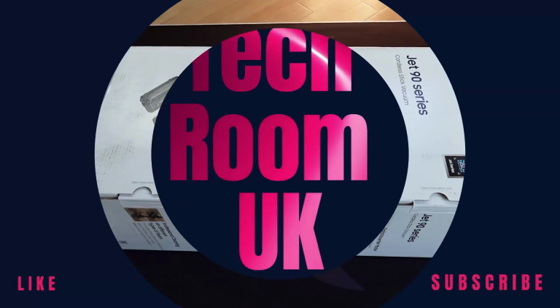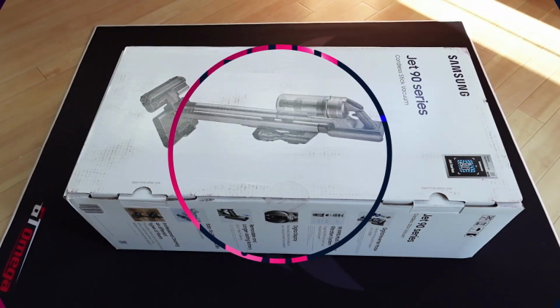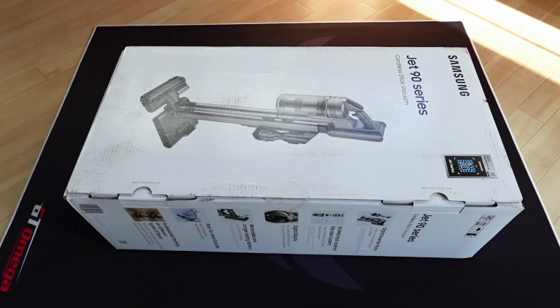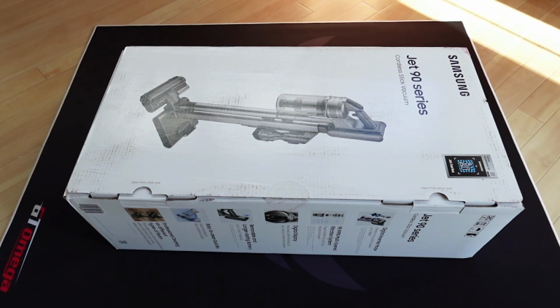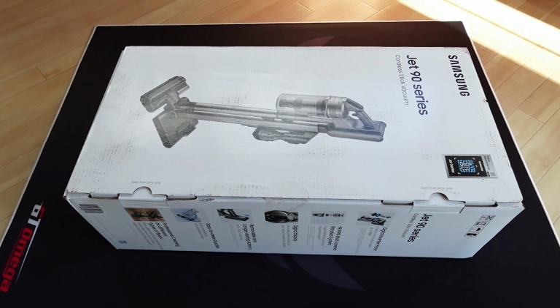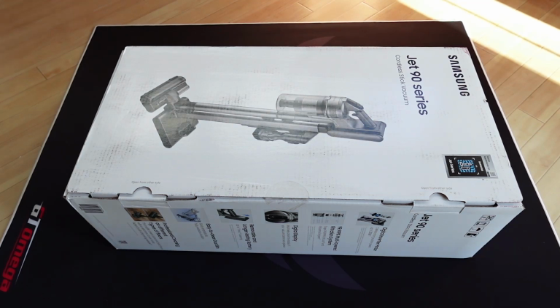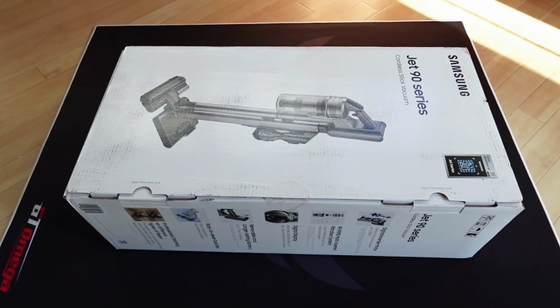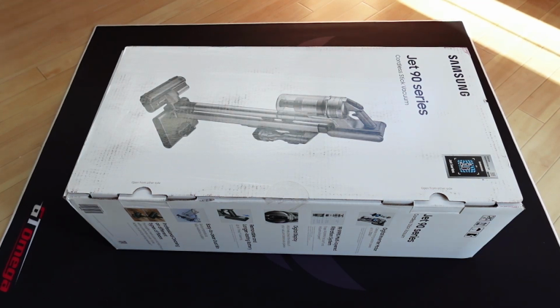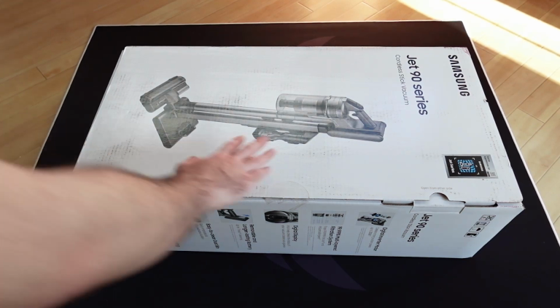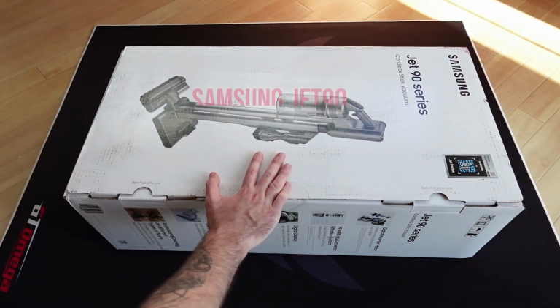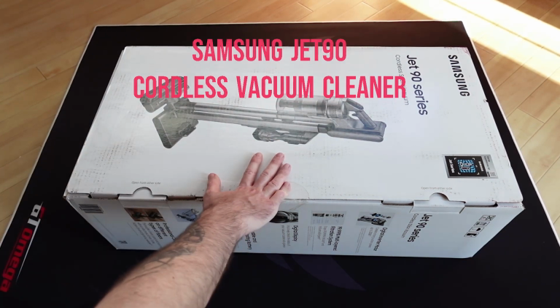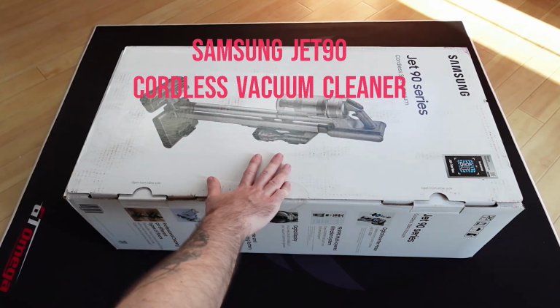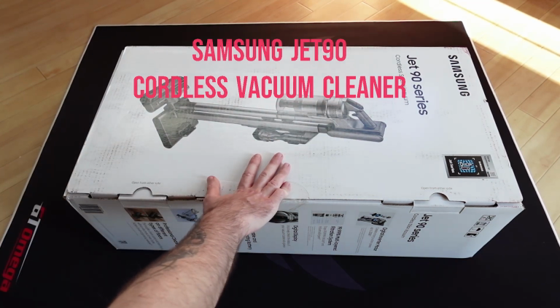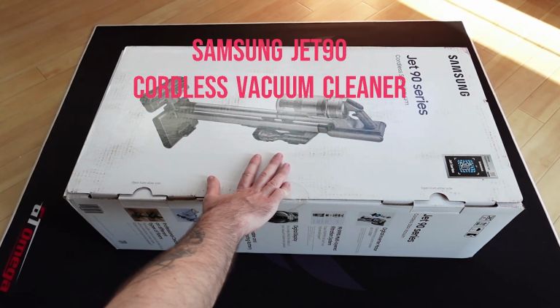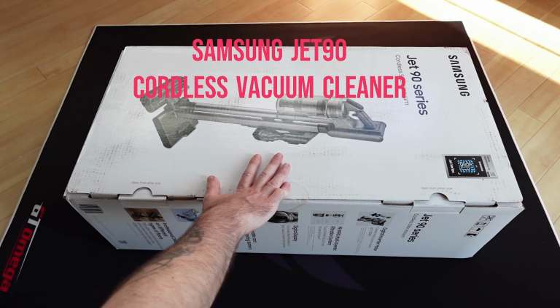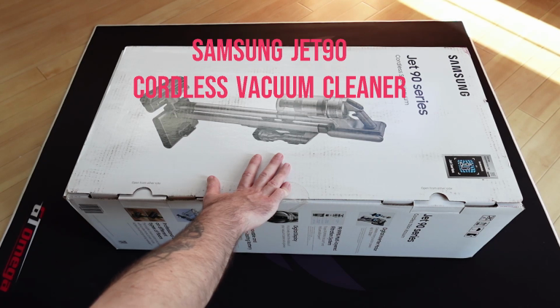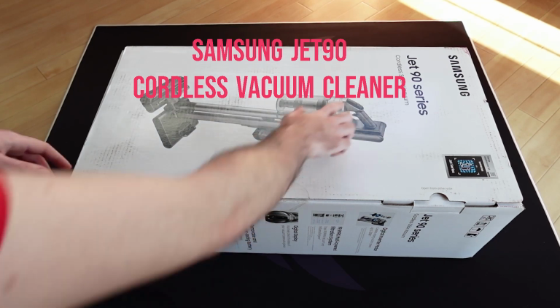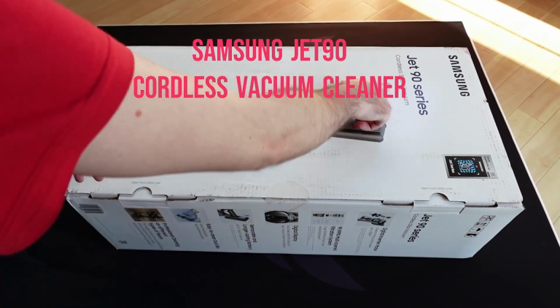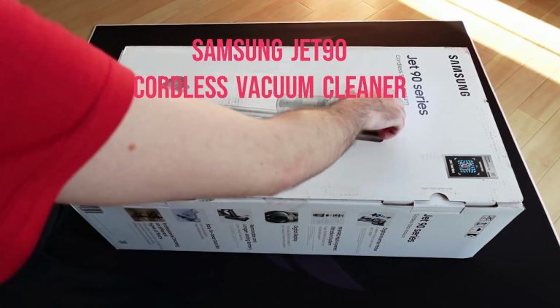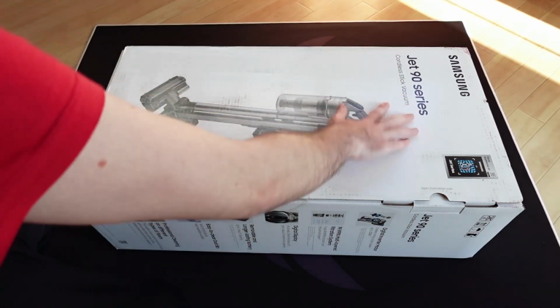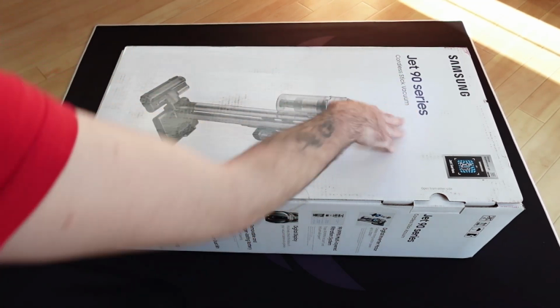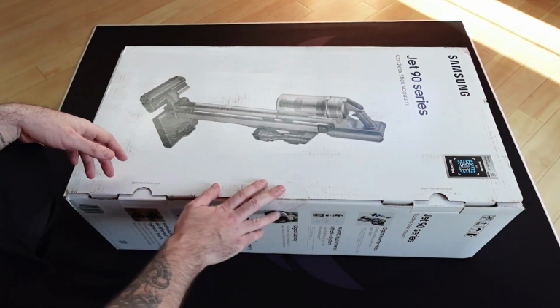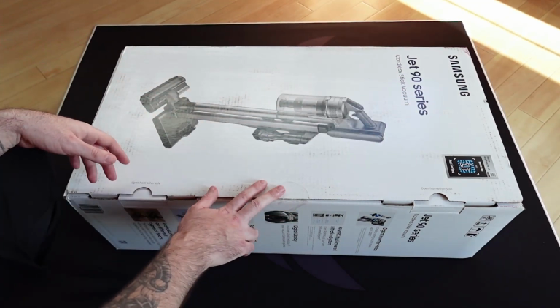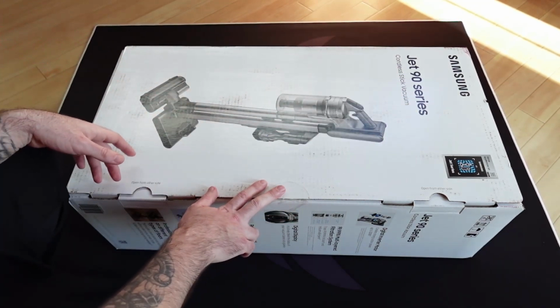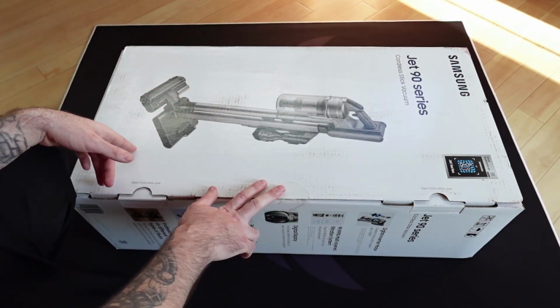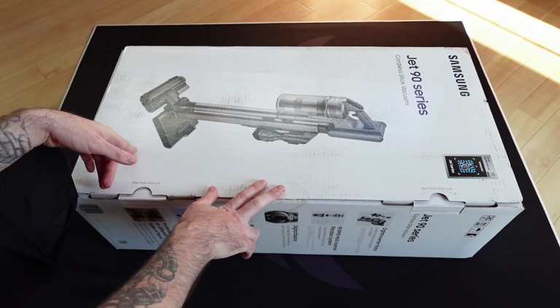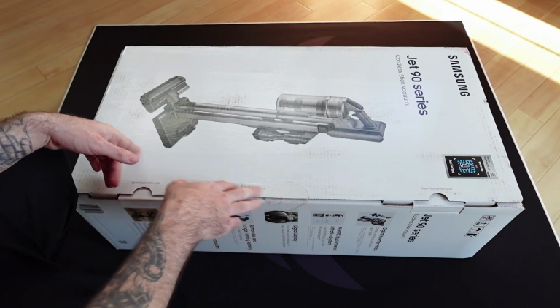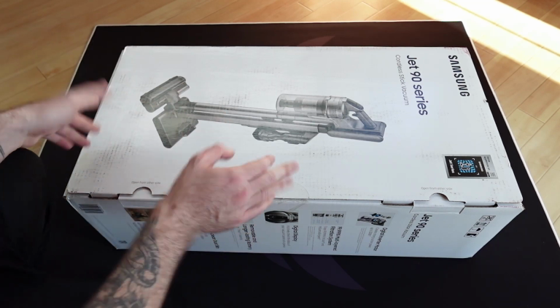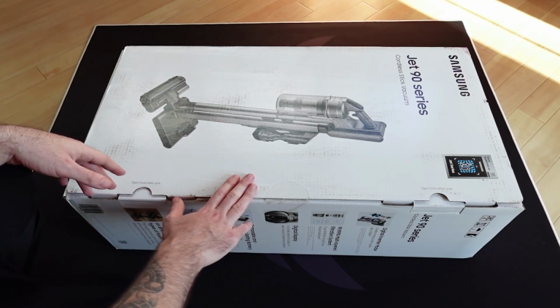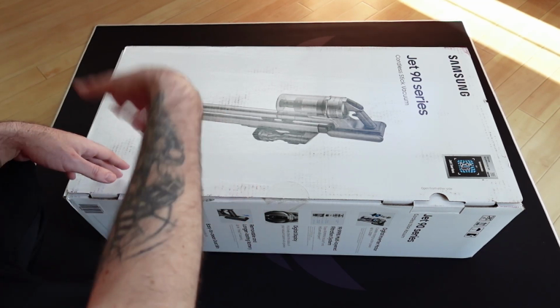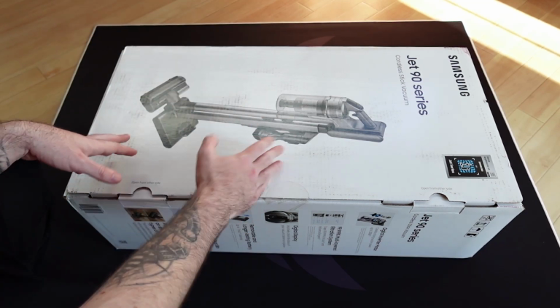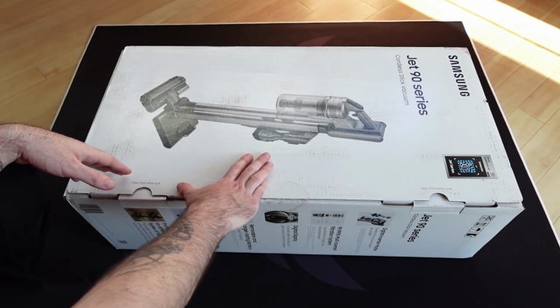Hello guys, what is going on? TechroomEK here. So for today's video we have a cordless vacuum cleaner from Samsung. This is the JET90 cordless stick vacuum. It's got some great features and I like the design a lot.